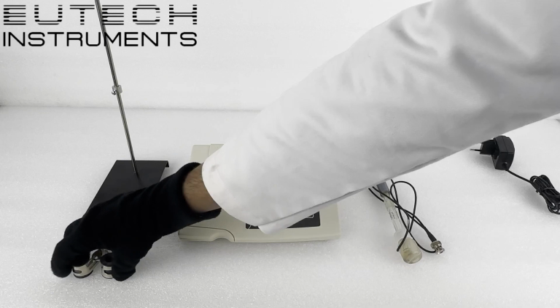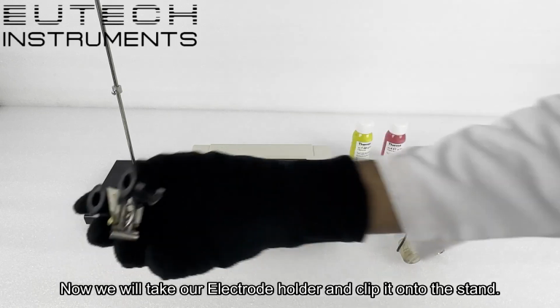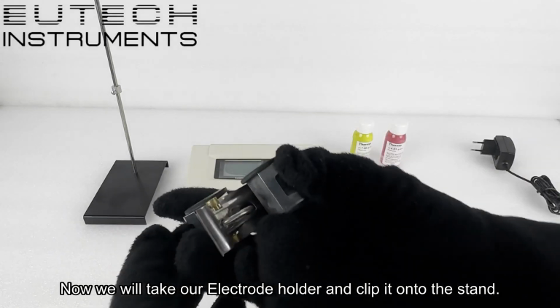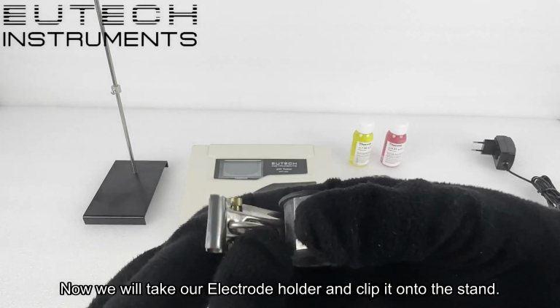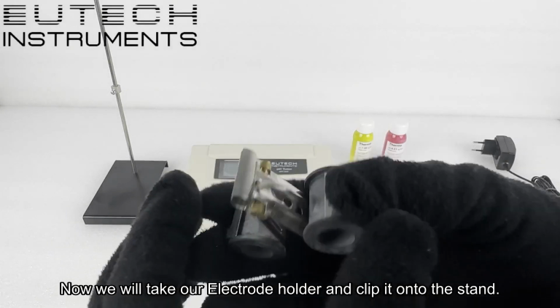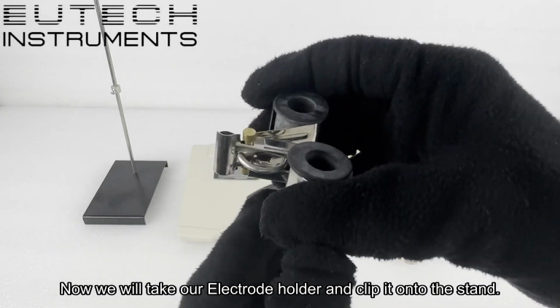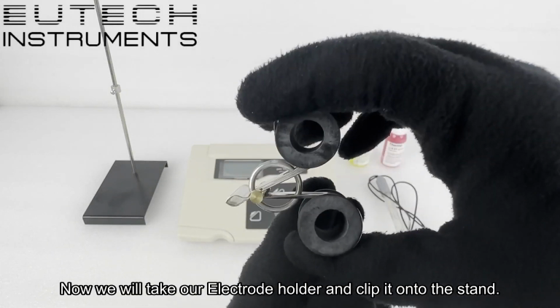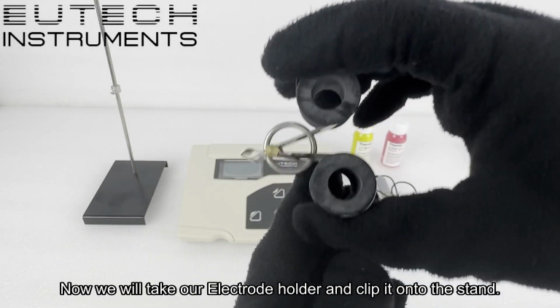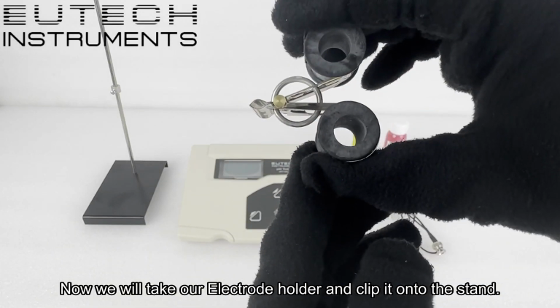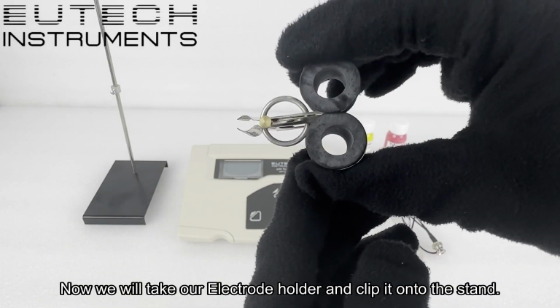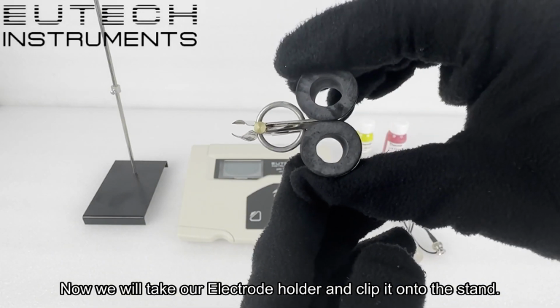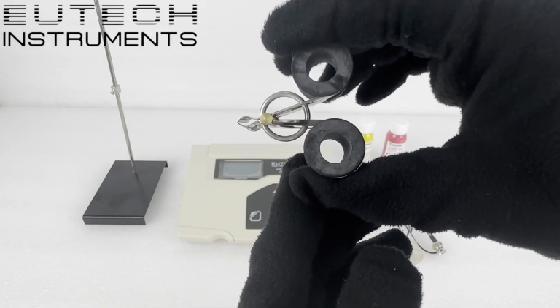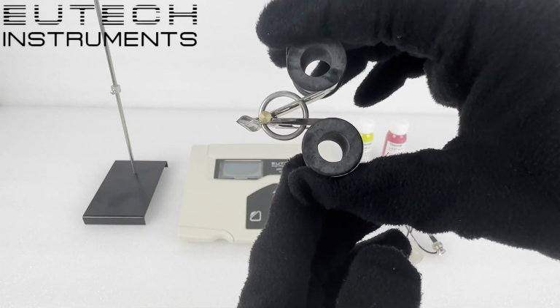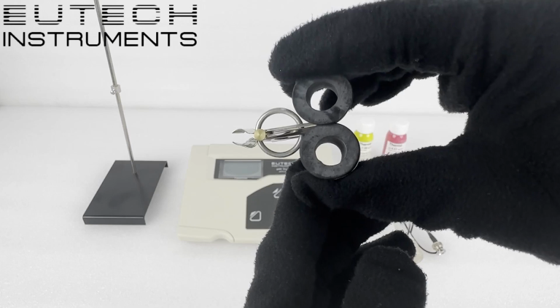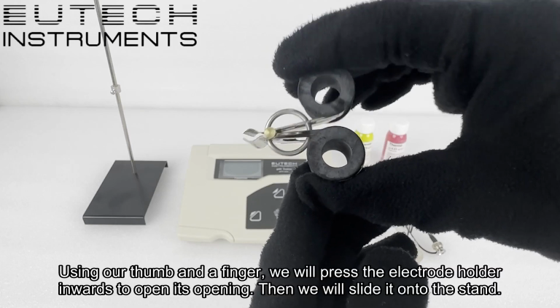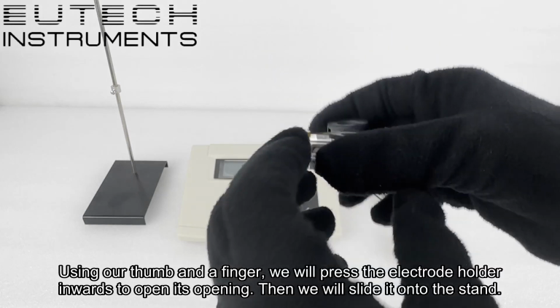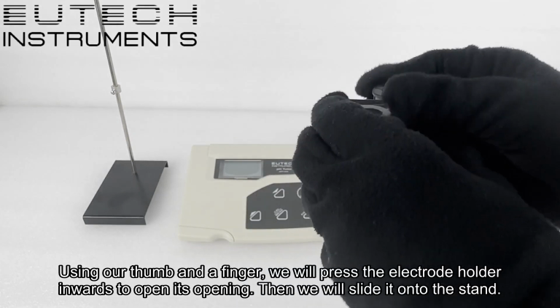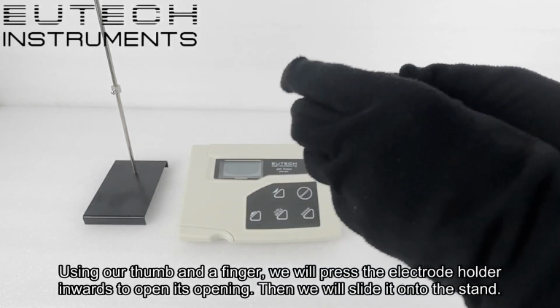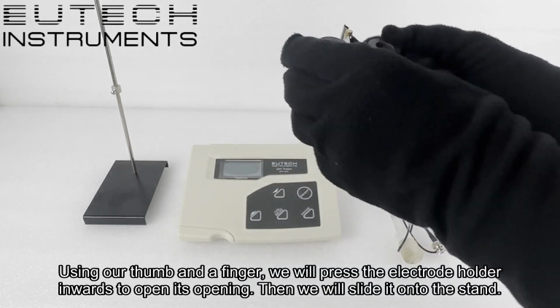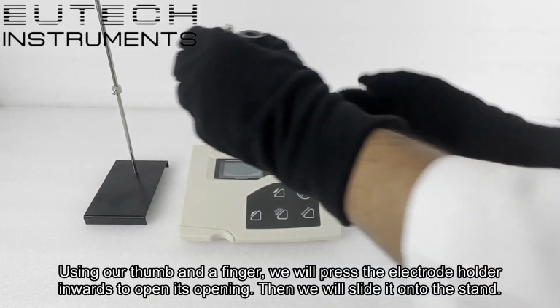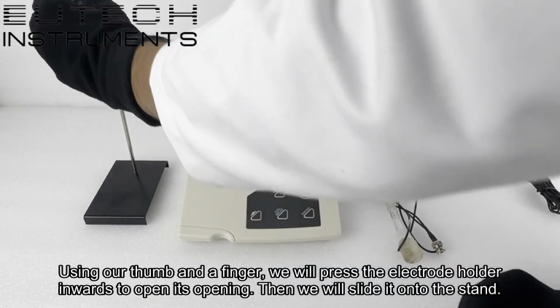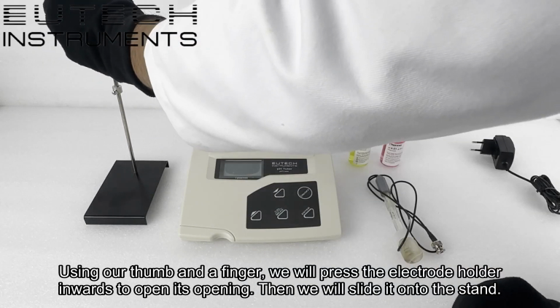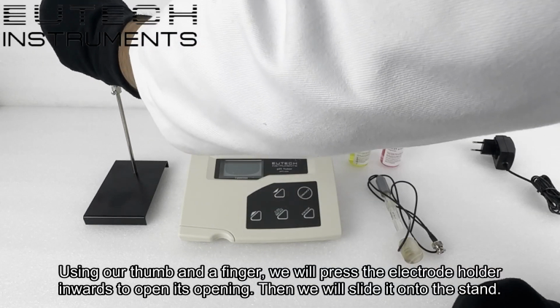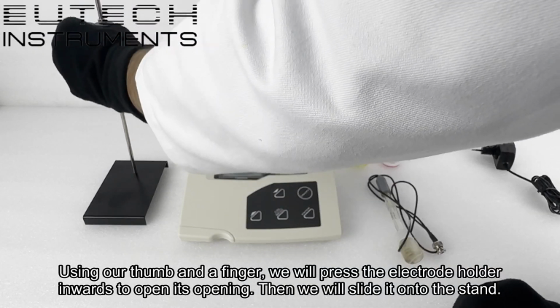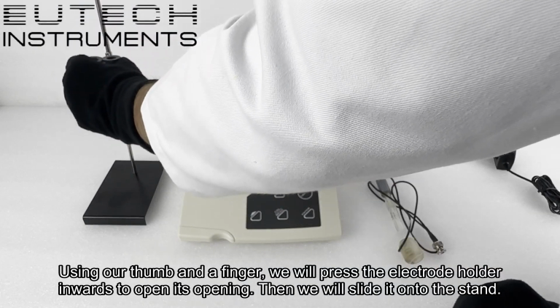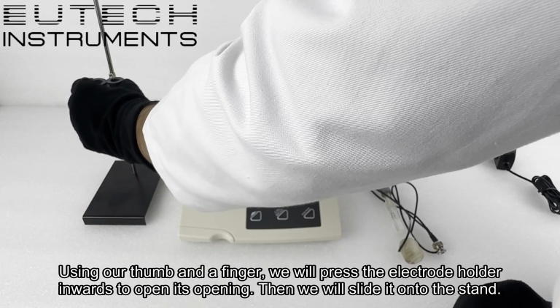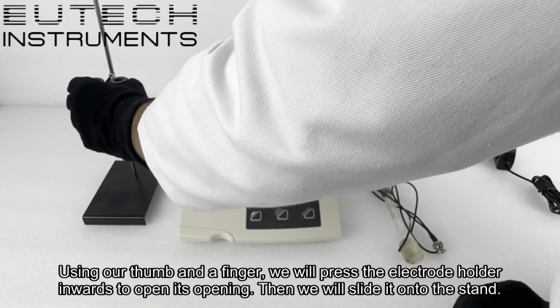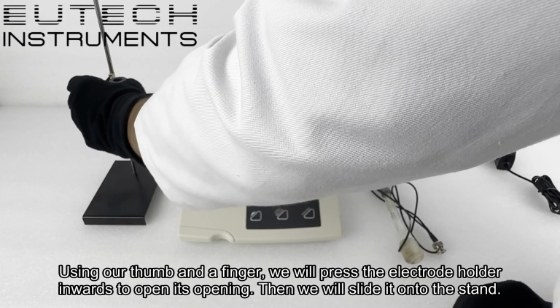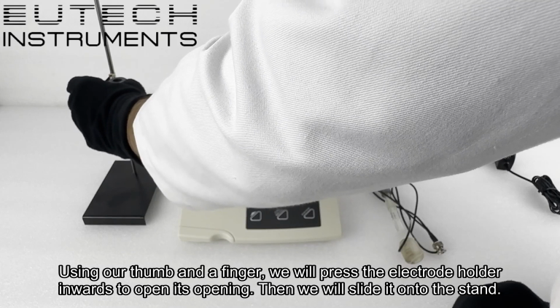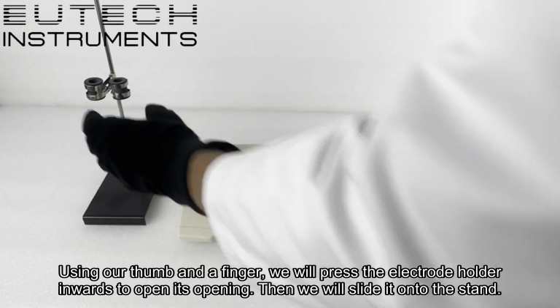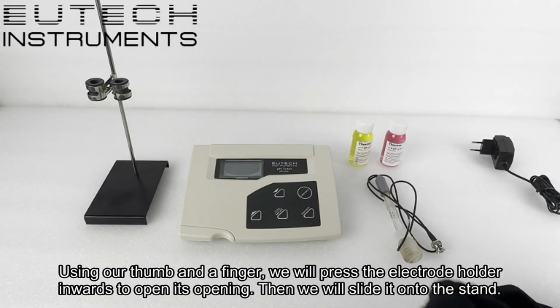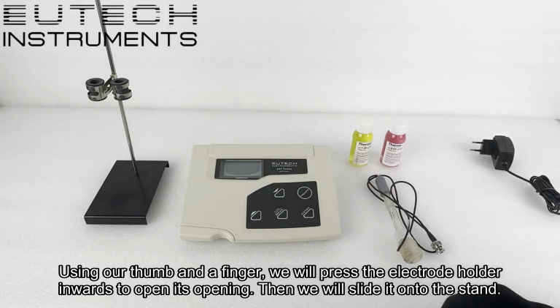Now we will take our electrode holder and clip it onto the stand. Using our thumb and a finger, we will press the electrode holder inwards to open its opening, then we will slide it onto the stand.